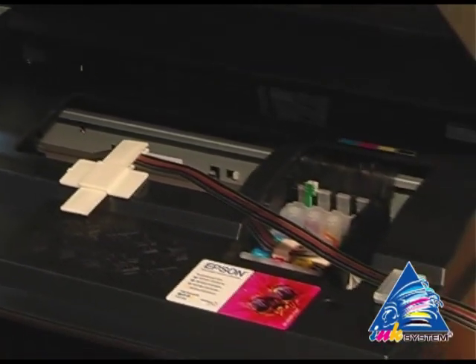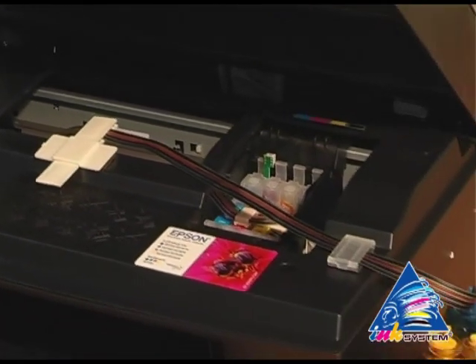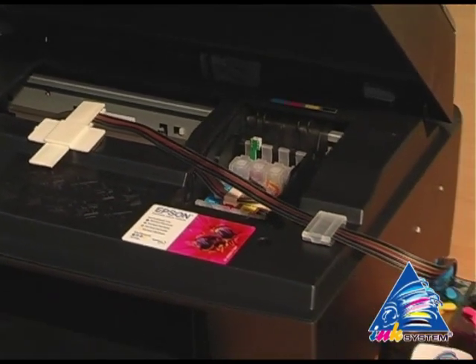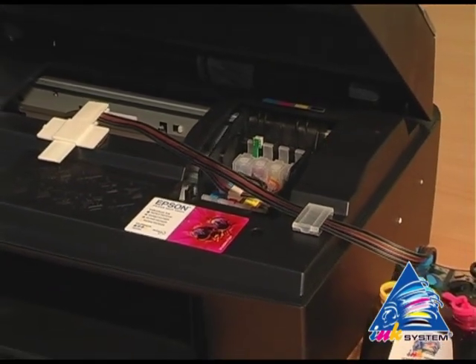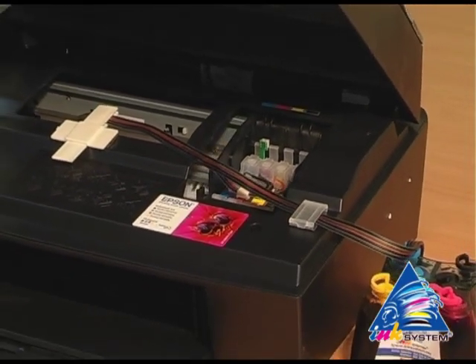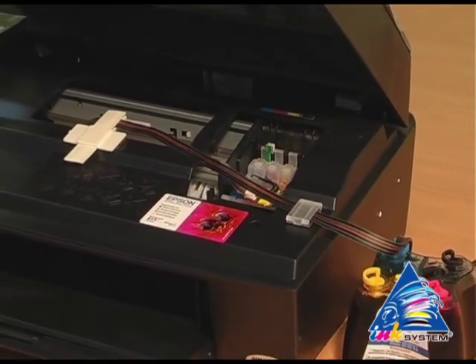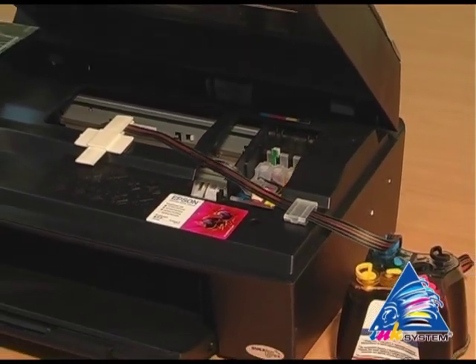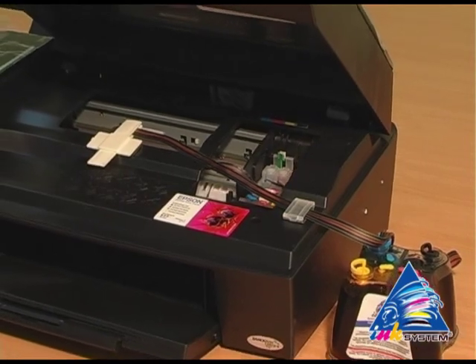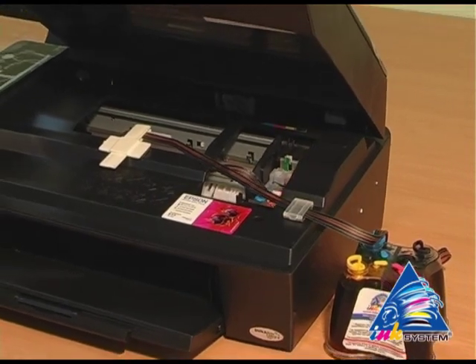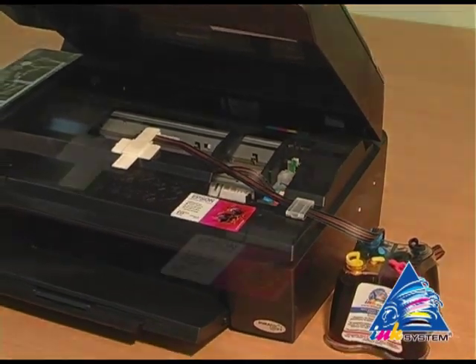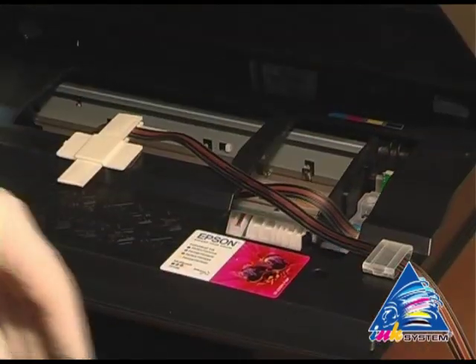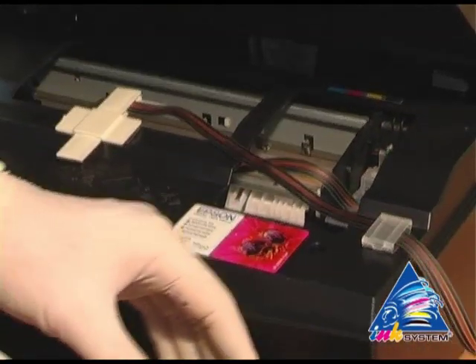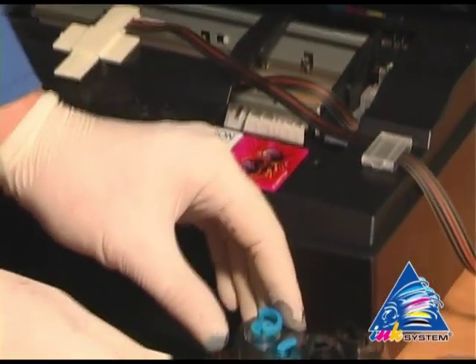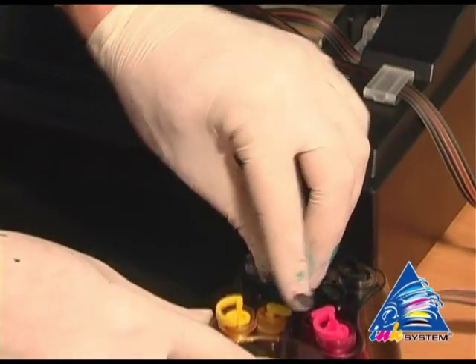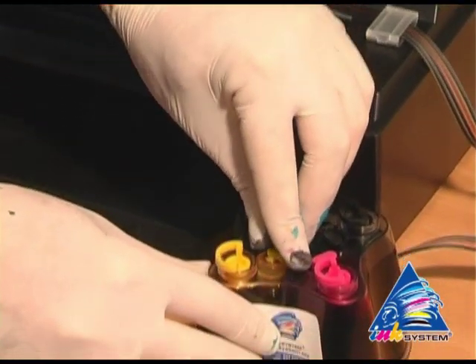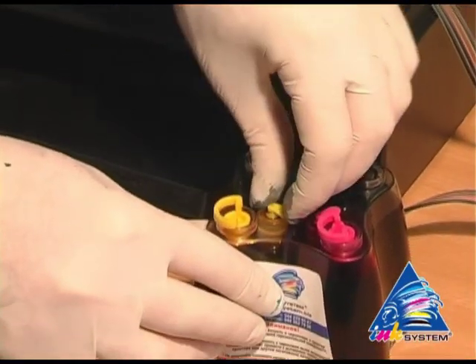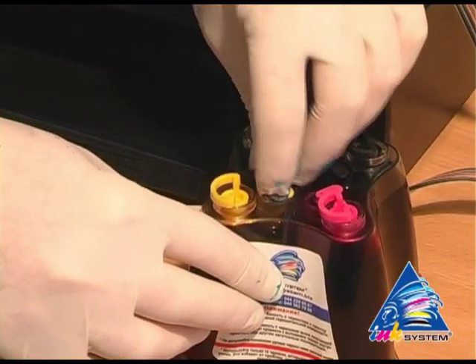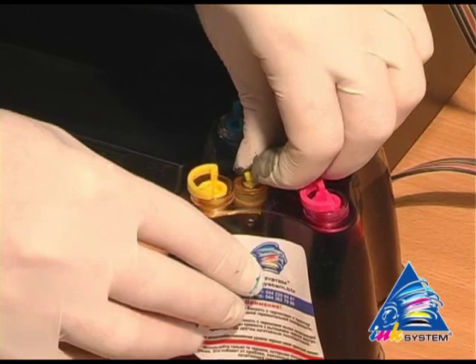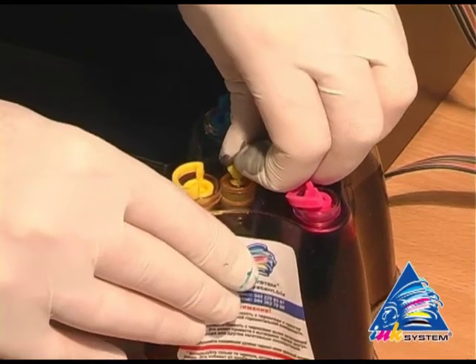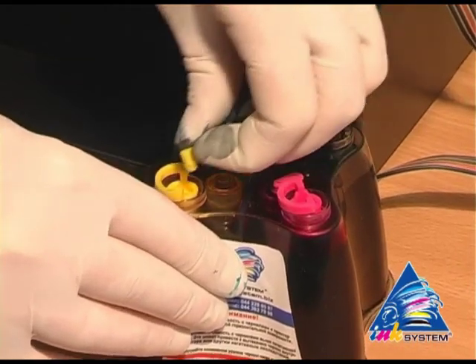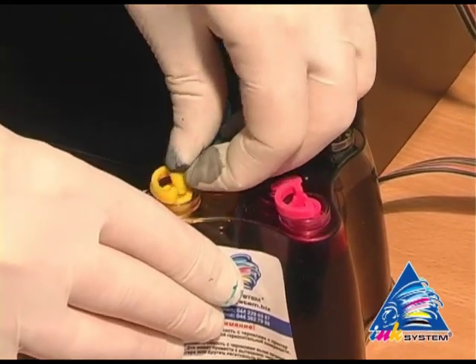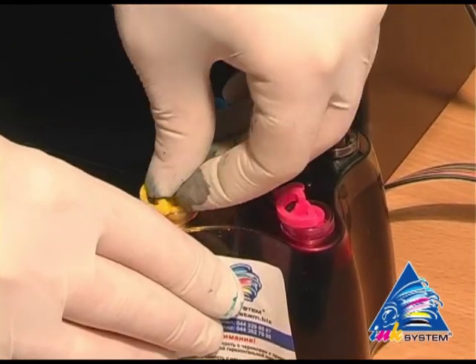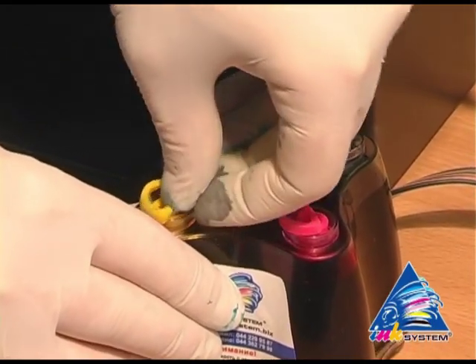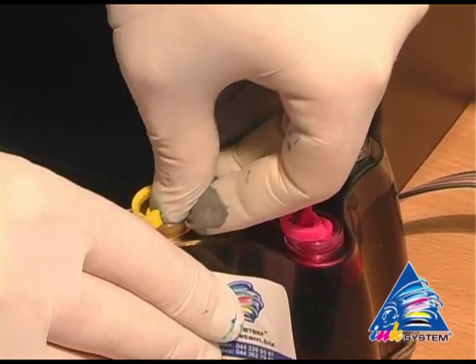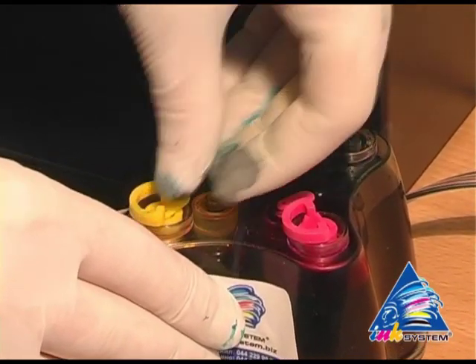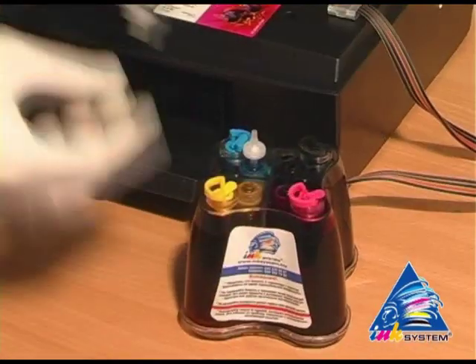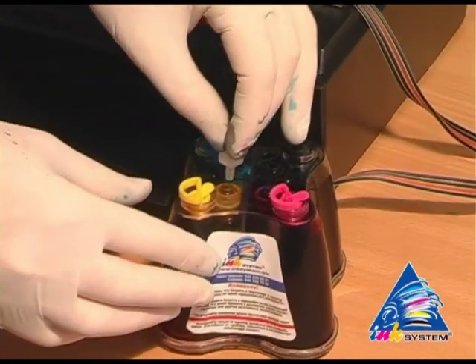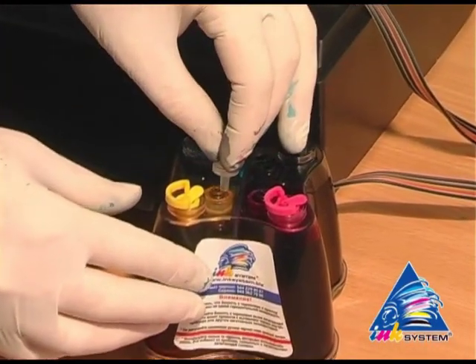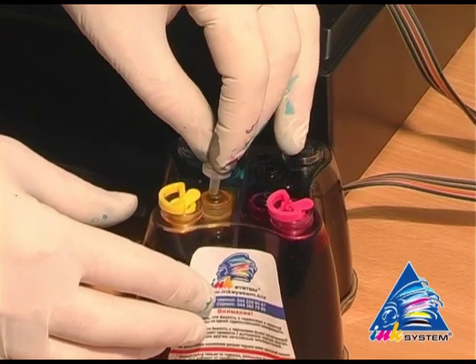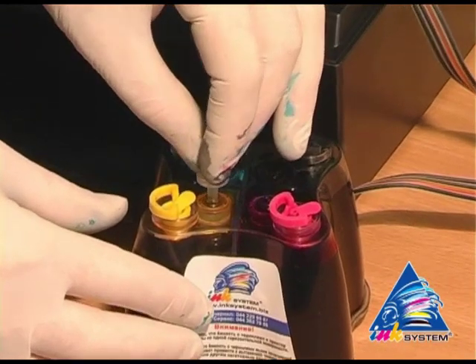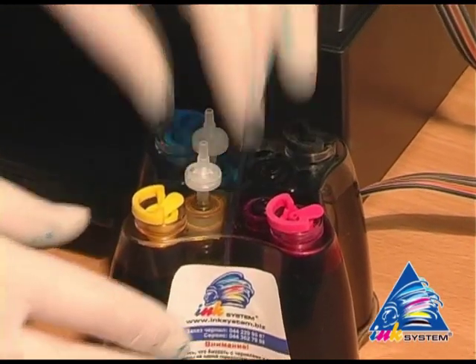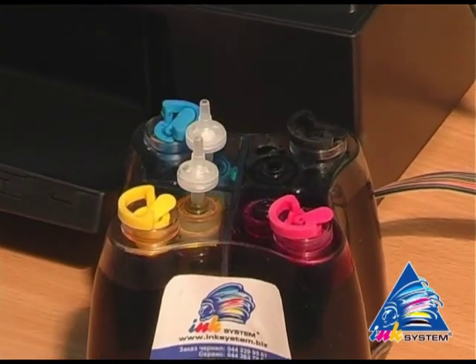The printer starts to recognize the inkjet cartridges. Take off the small caps using scissors. In their place, insert the air filters.